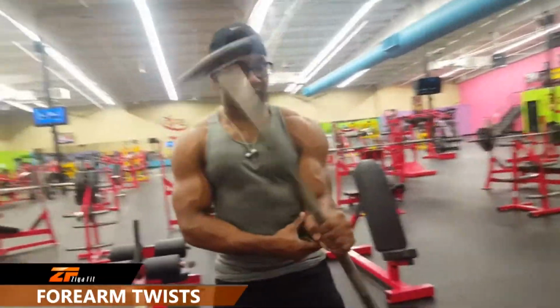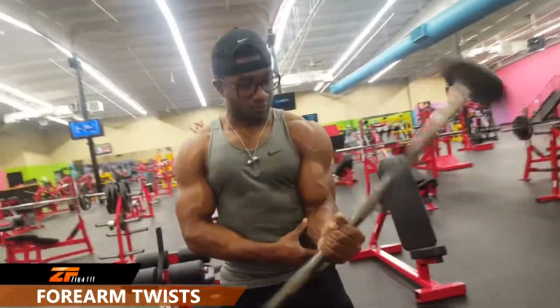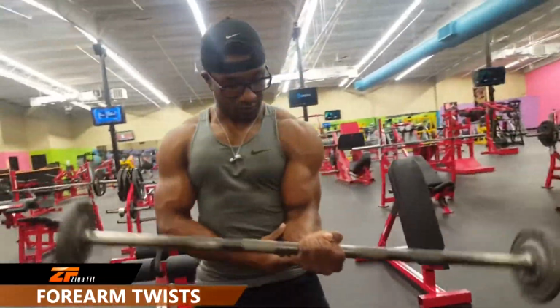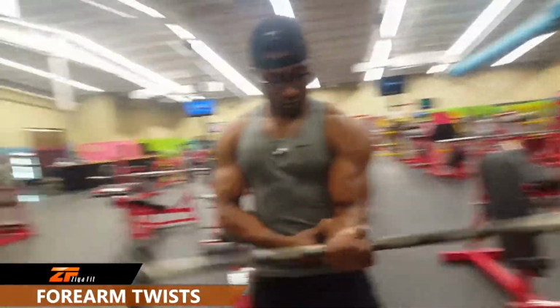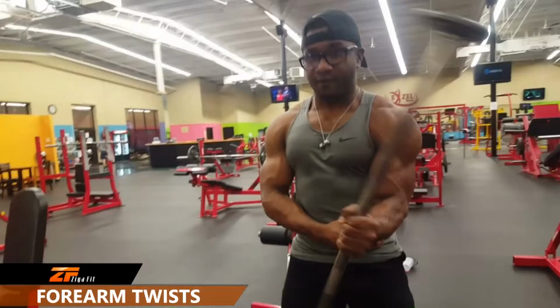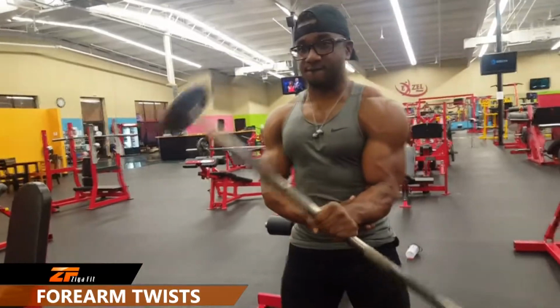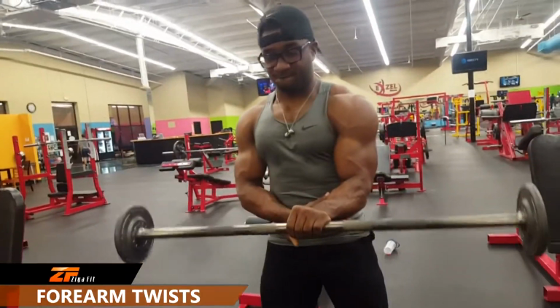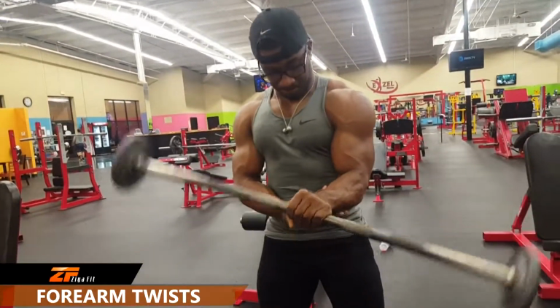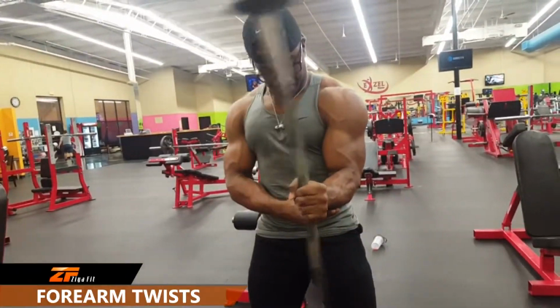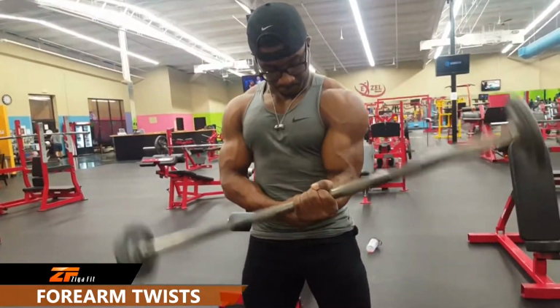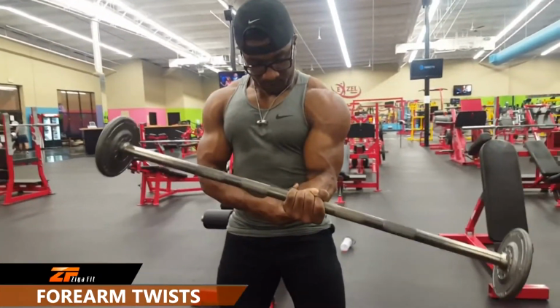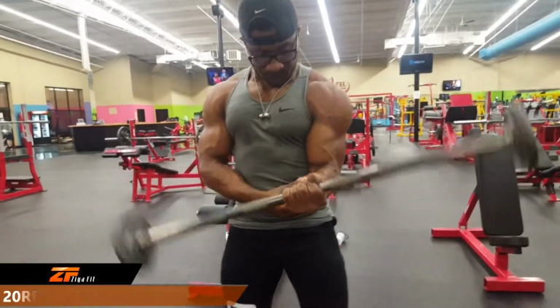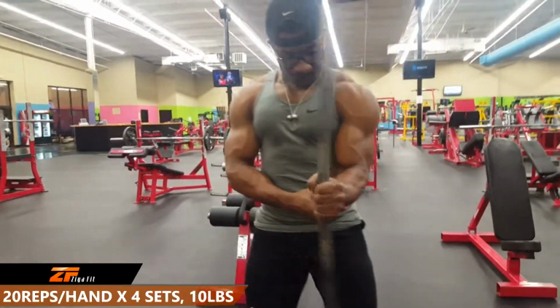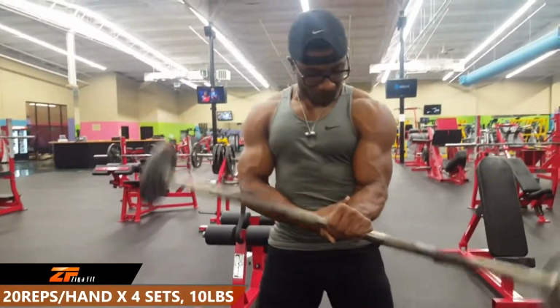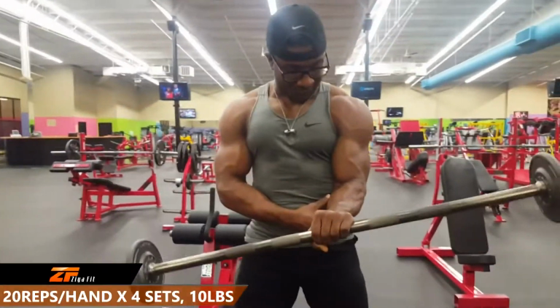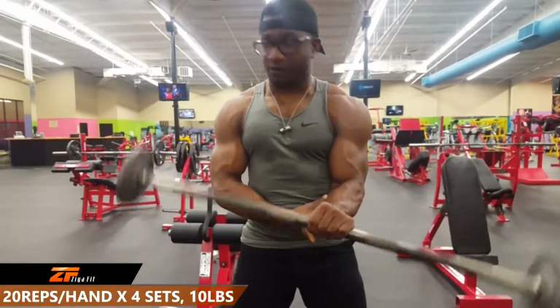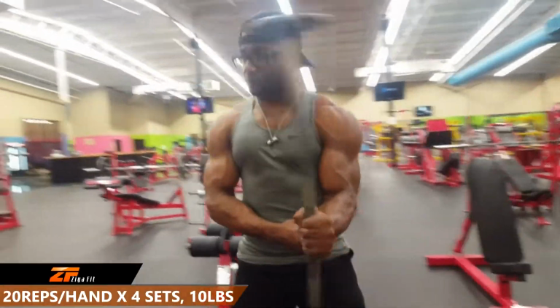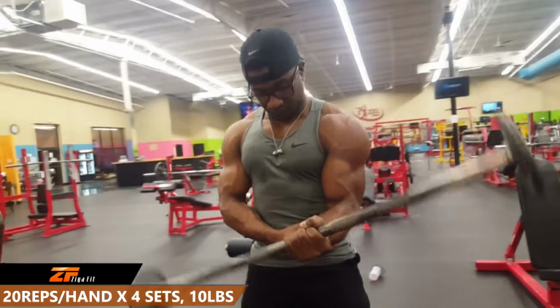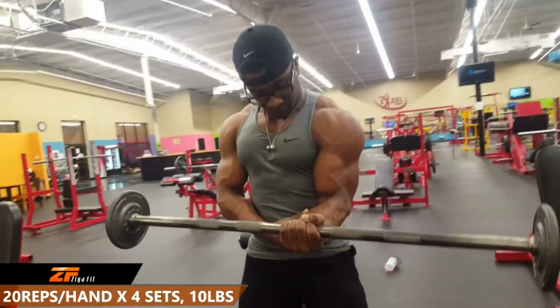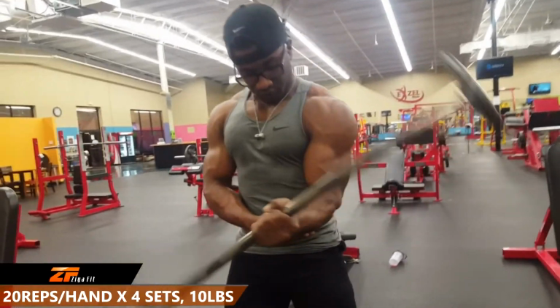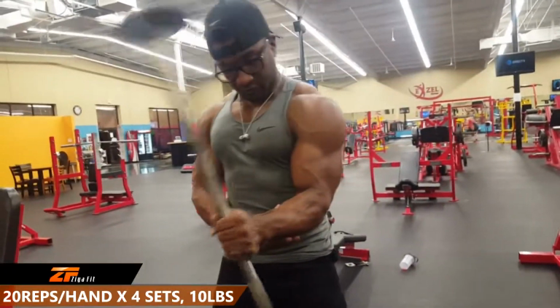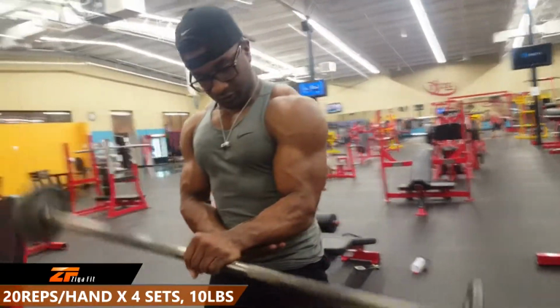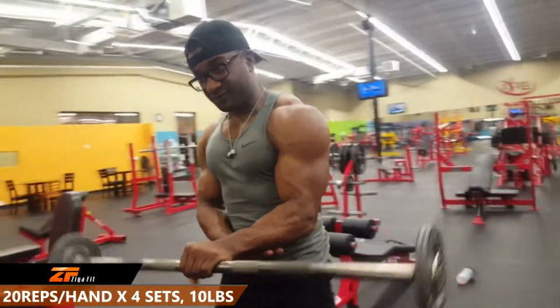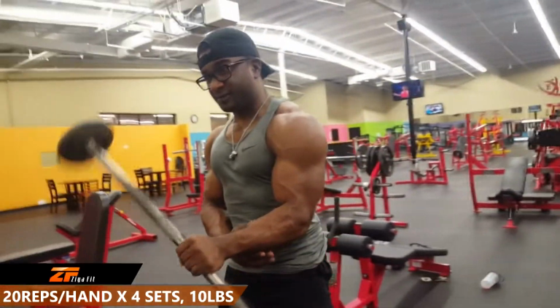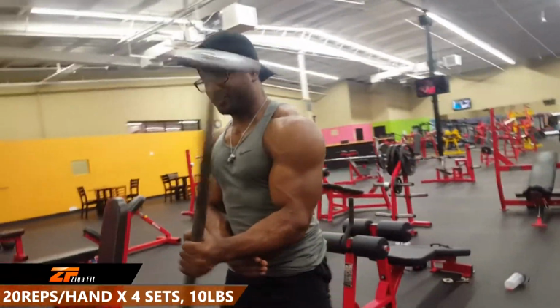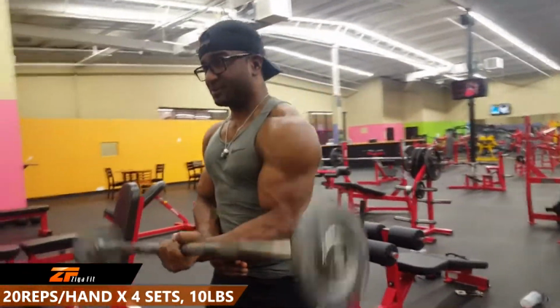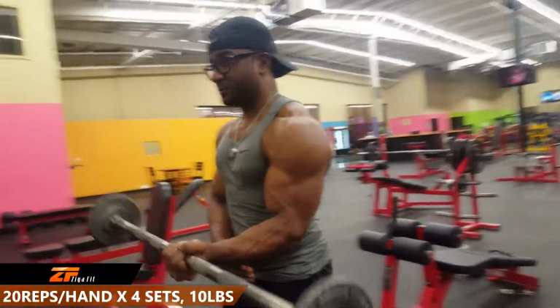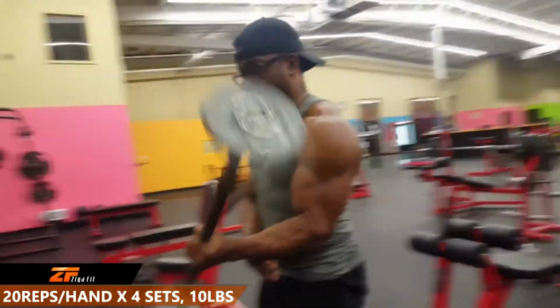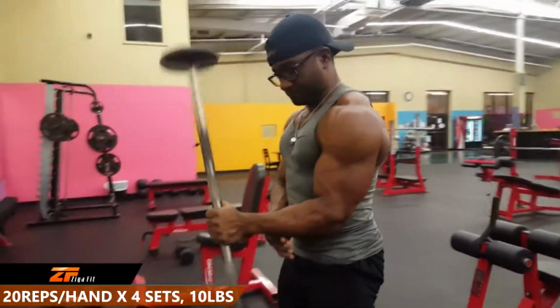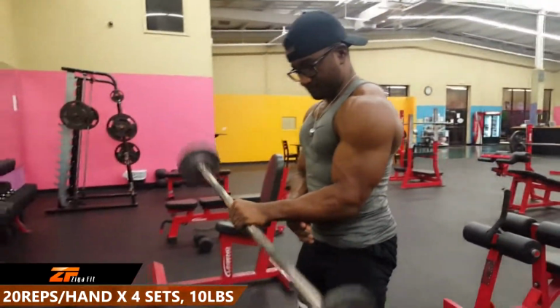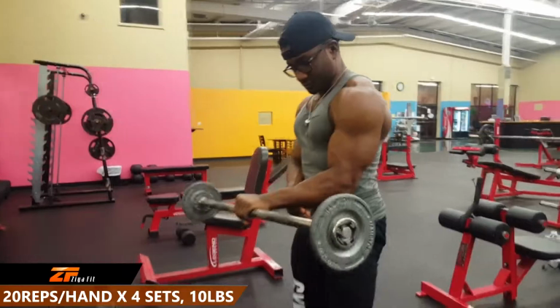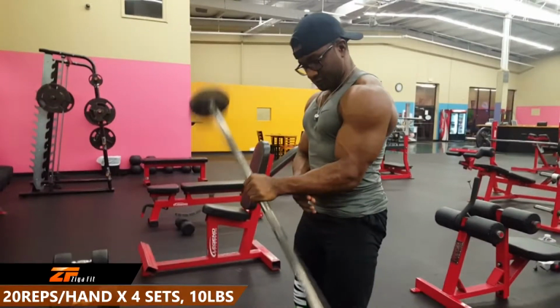Up next we have the forearm twist — I like to call this the baton twinkle as well. We're using a 10 pound barbell. We're going to do 20 reps per hand for 4 sets. This exercise really works on those stabilizers in the forearm.